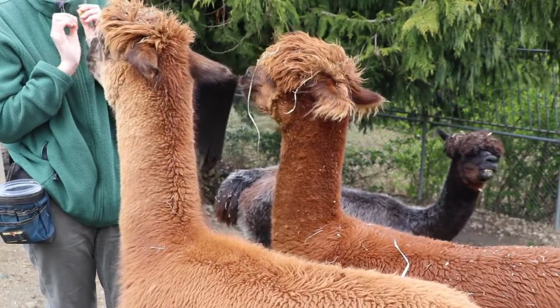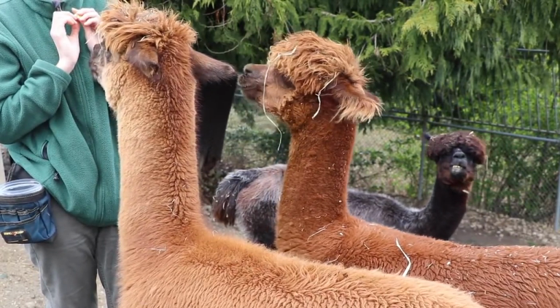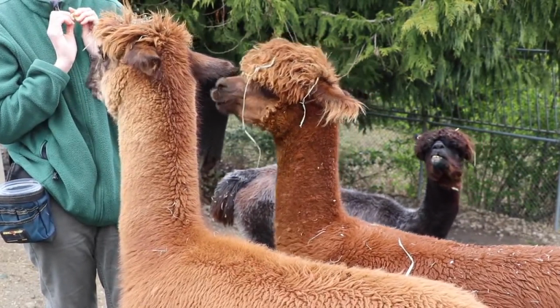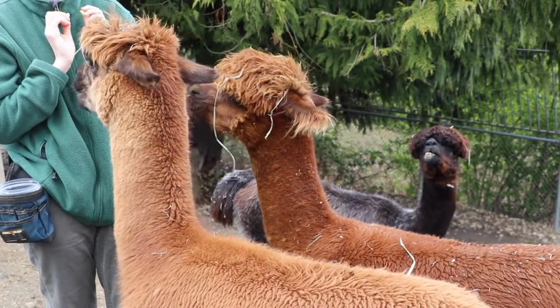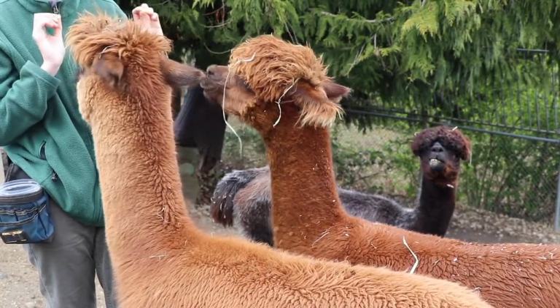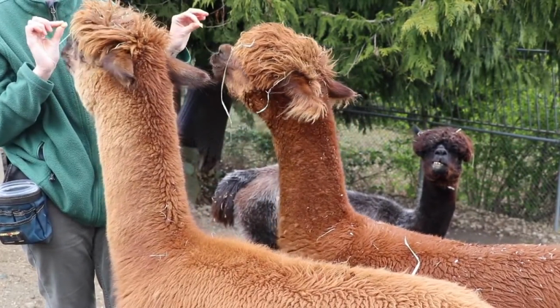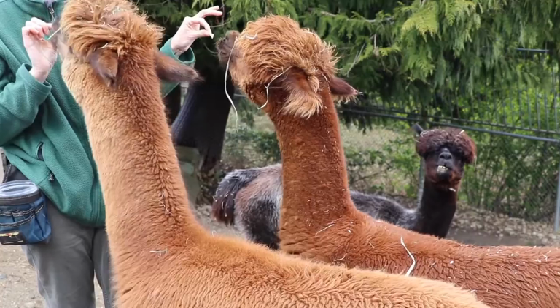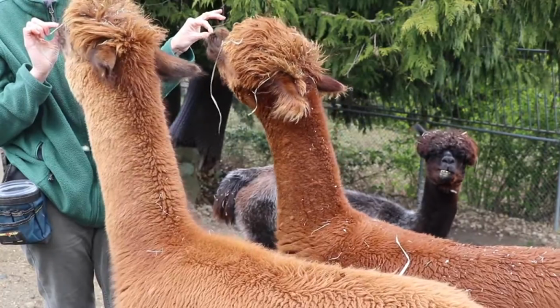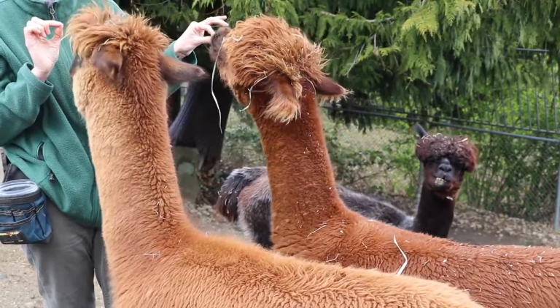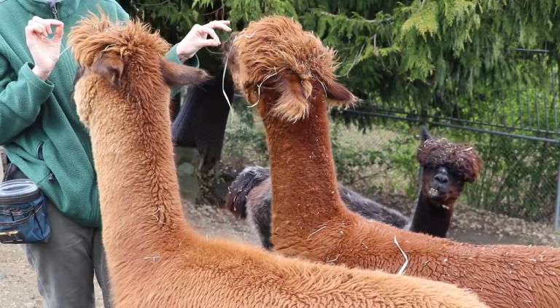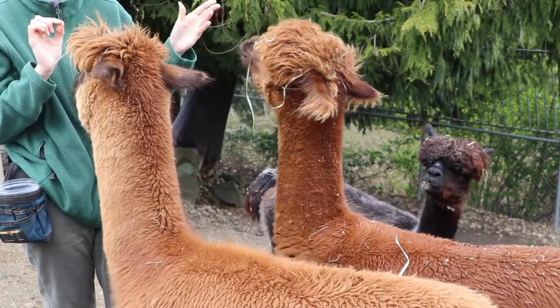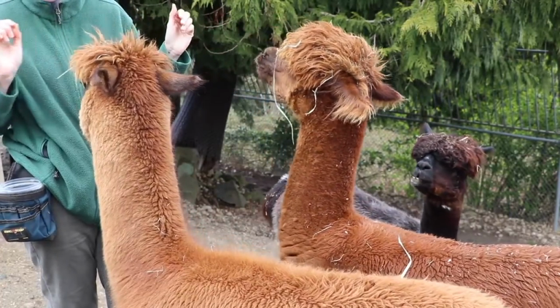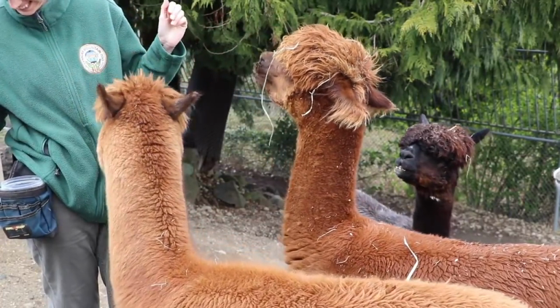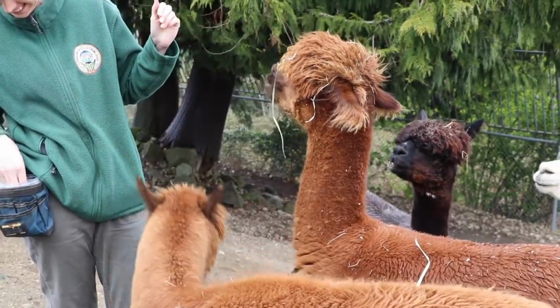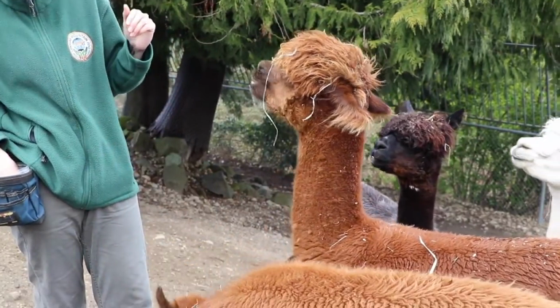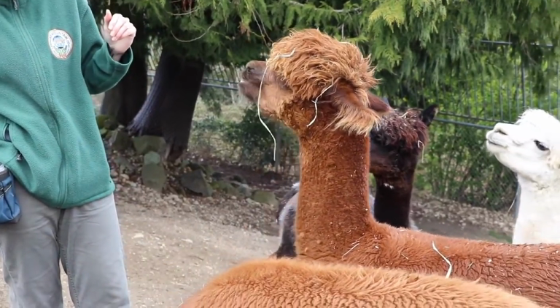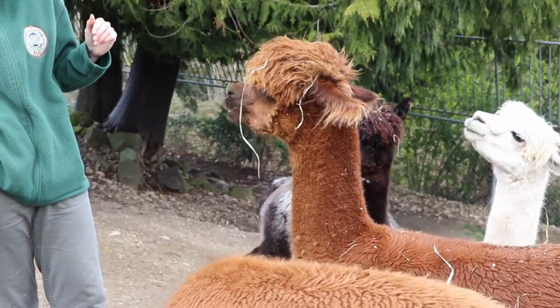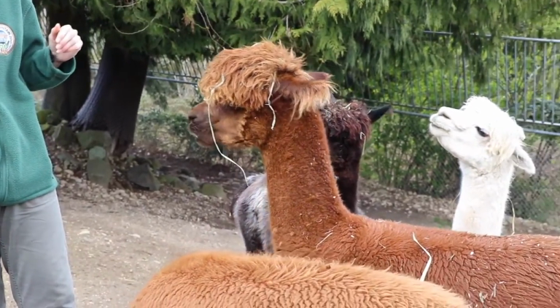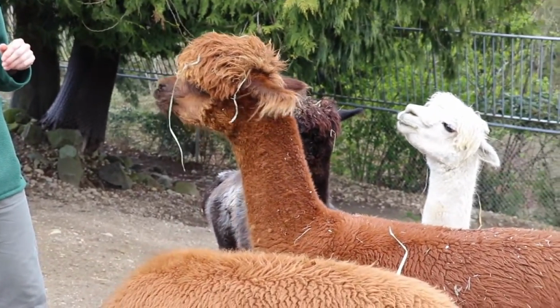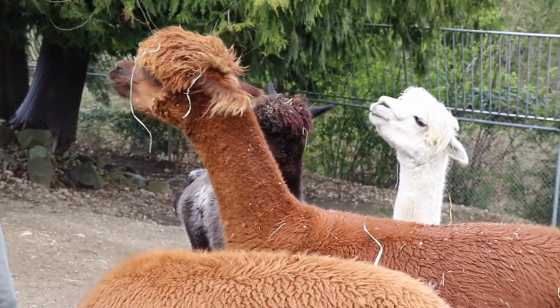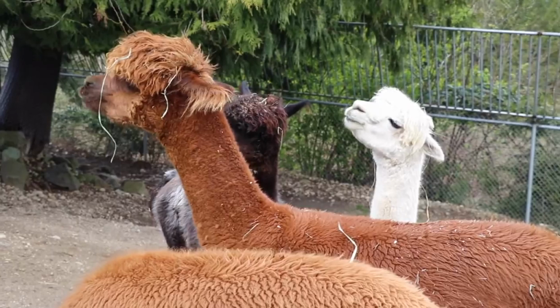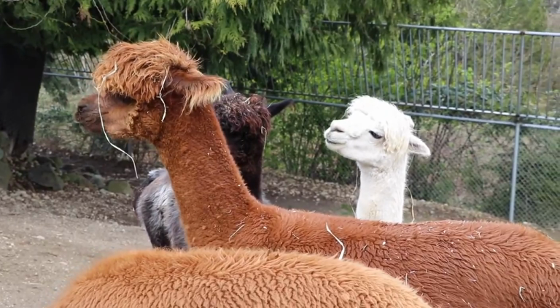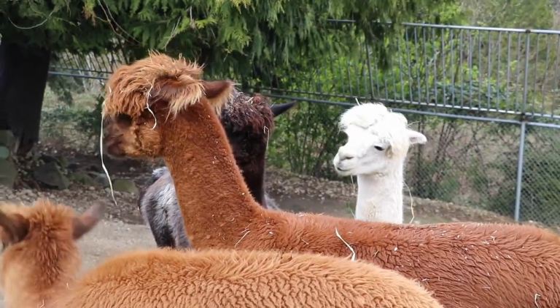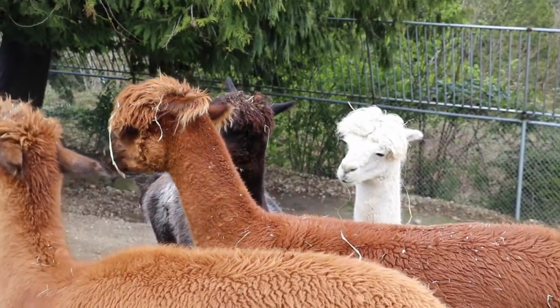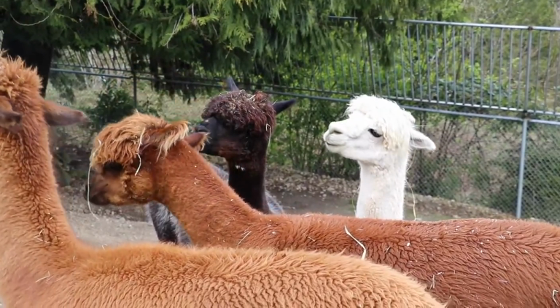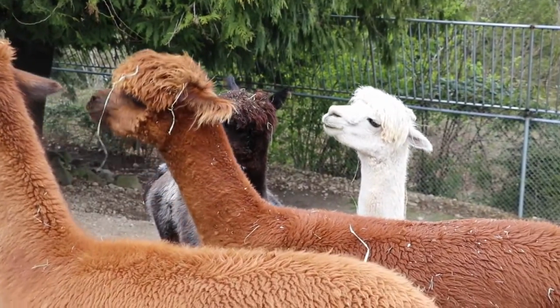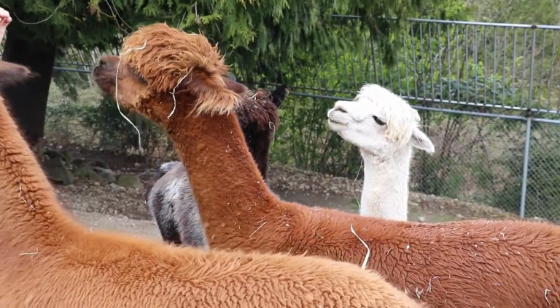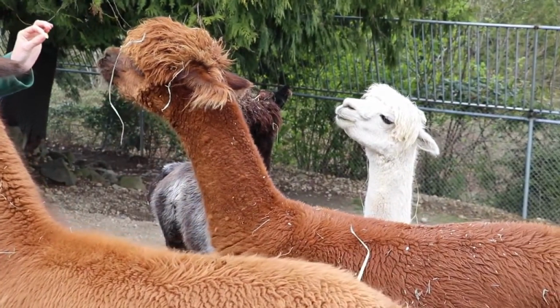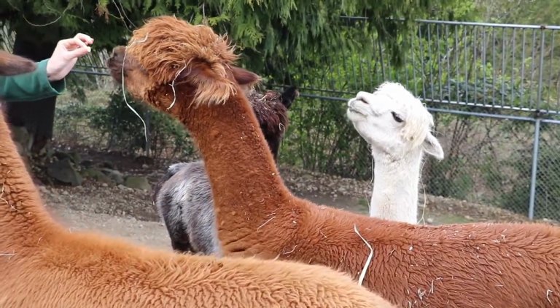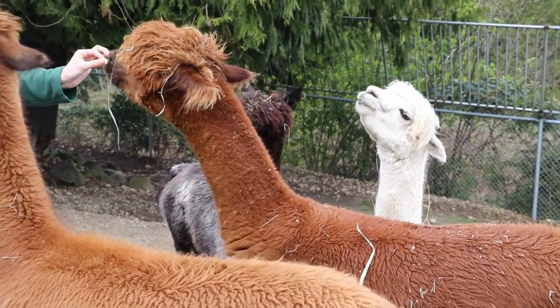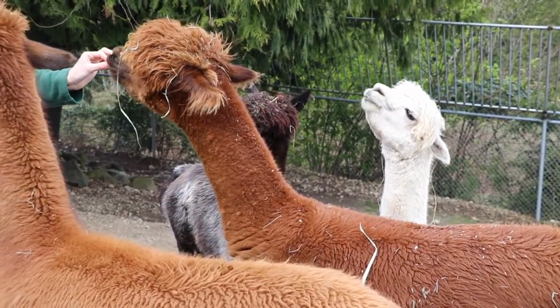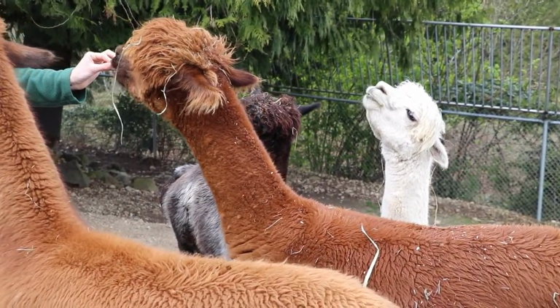Alpacas are bred for their amazing fleece. They have hypoallergenic fleece, which is perfect for people with allergies to sheep wool. It's nice and soft and fluffy — perfect for making socks, gloves, and all sorts of things.